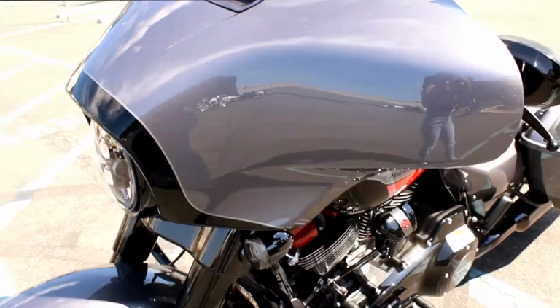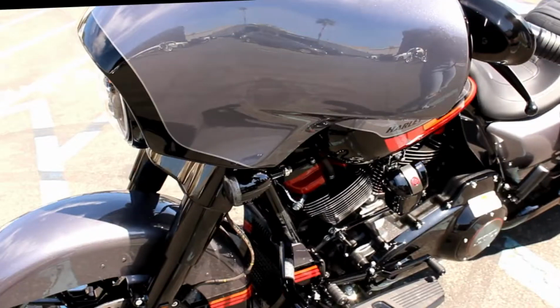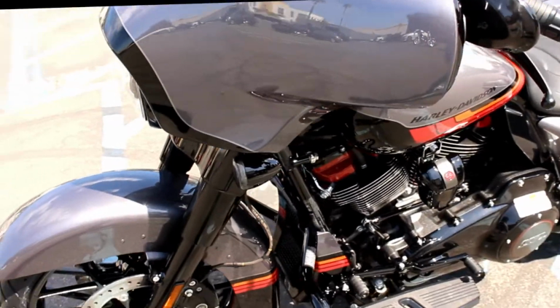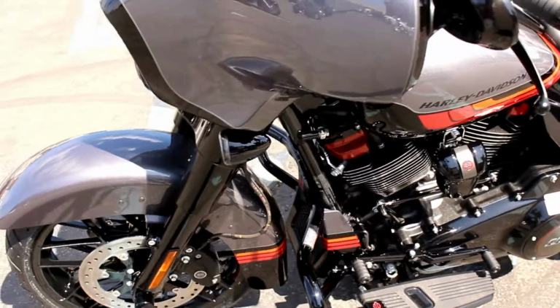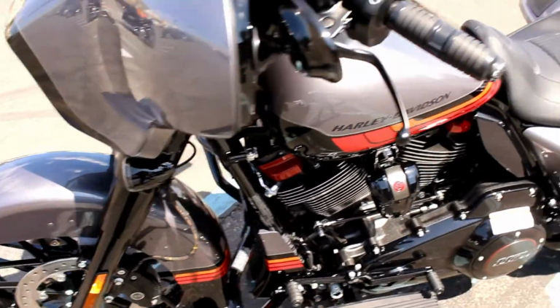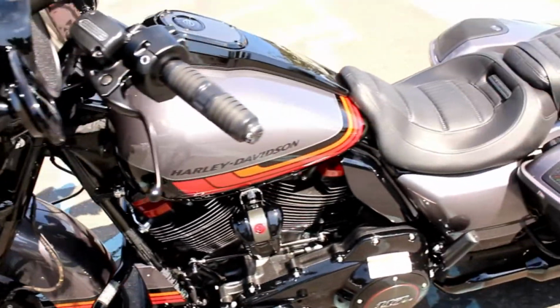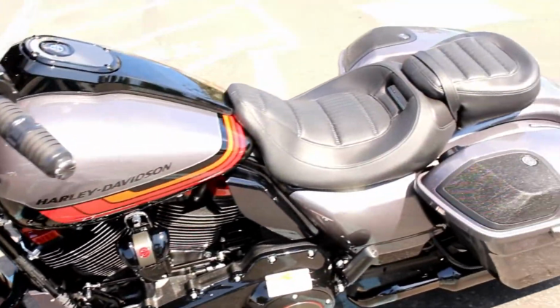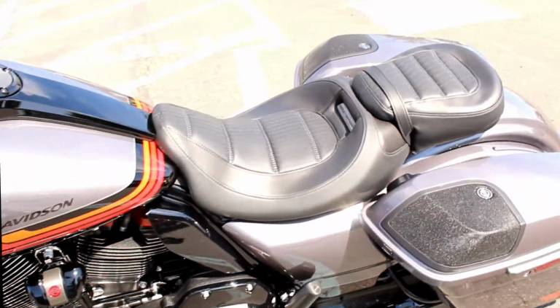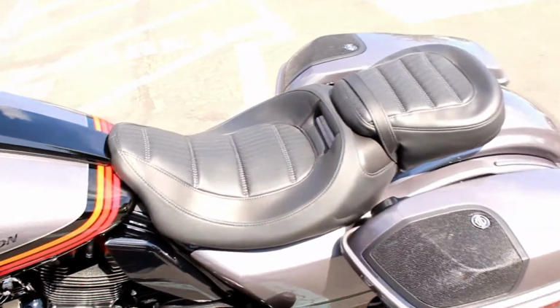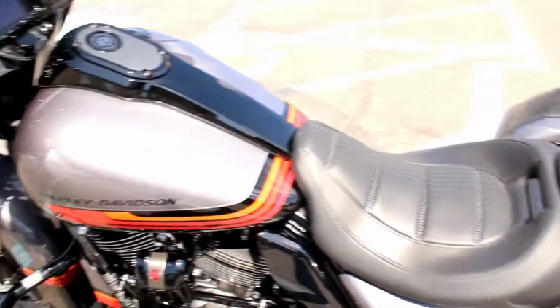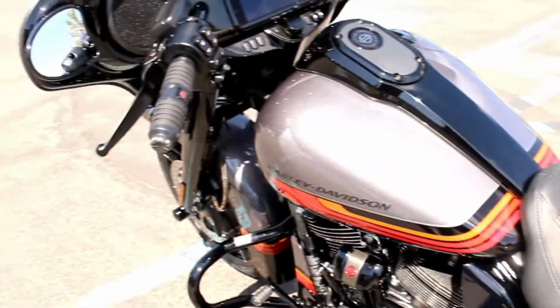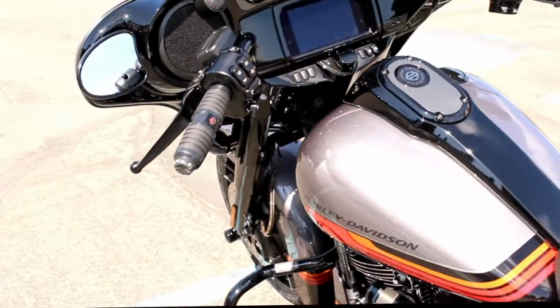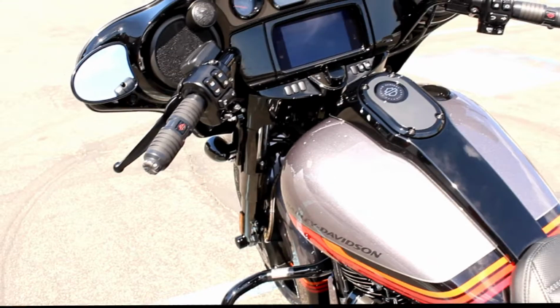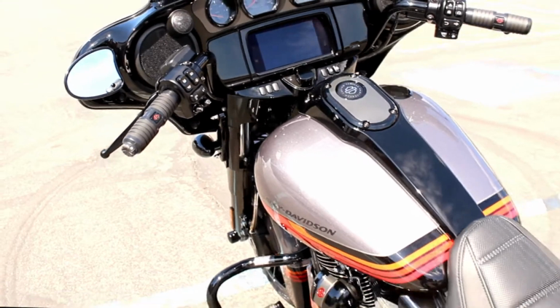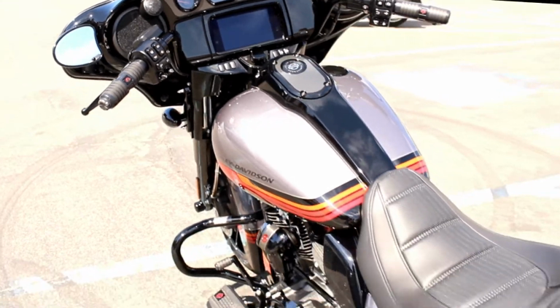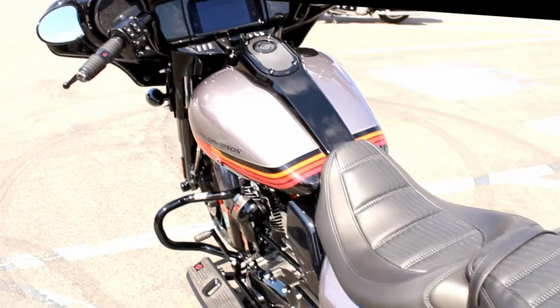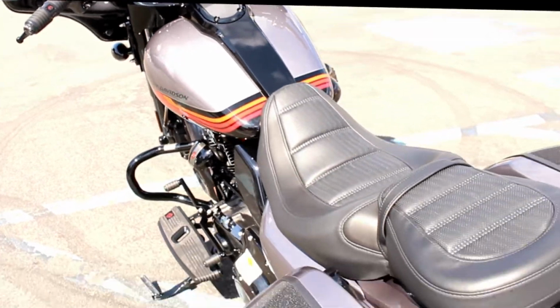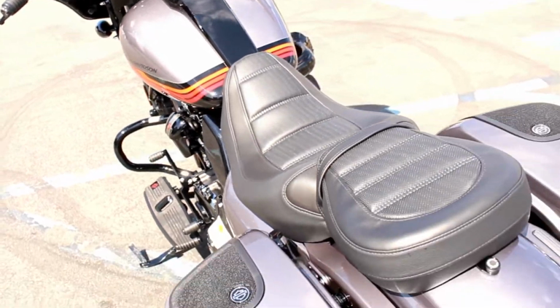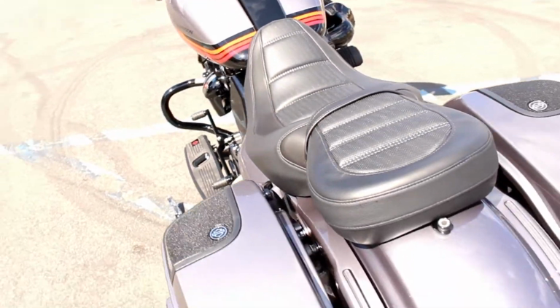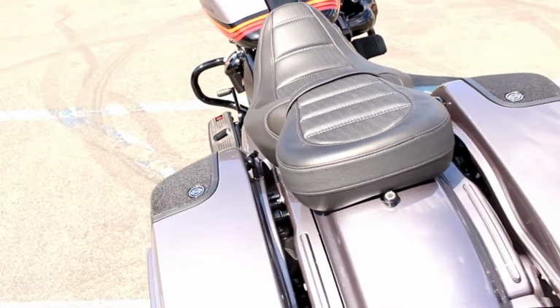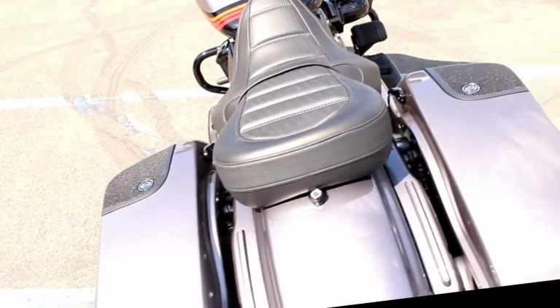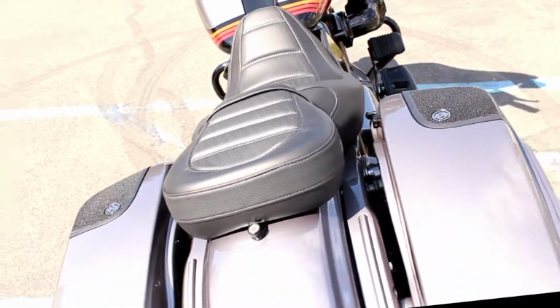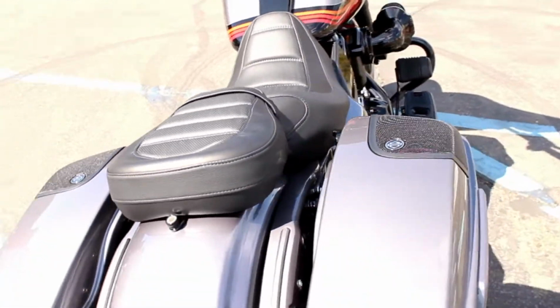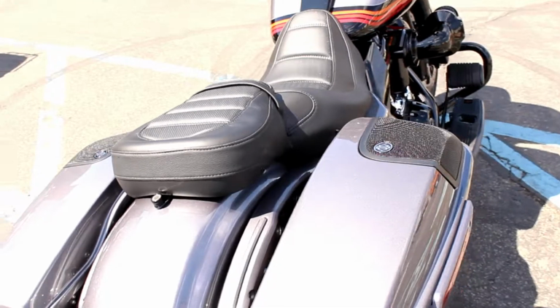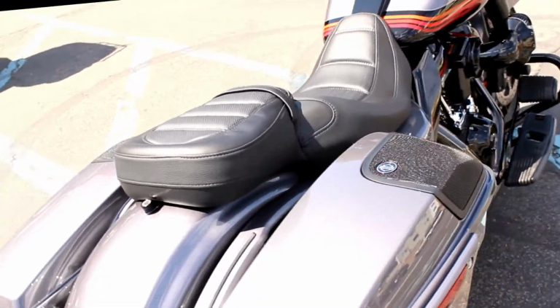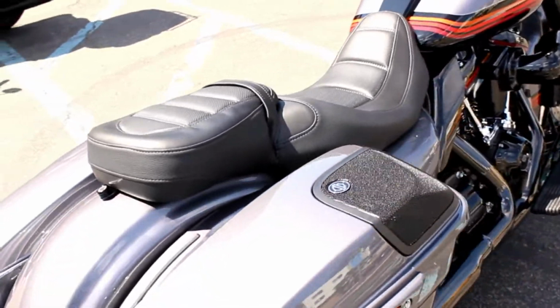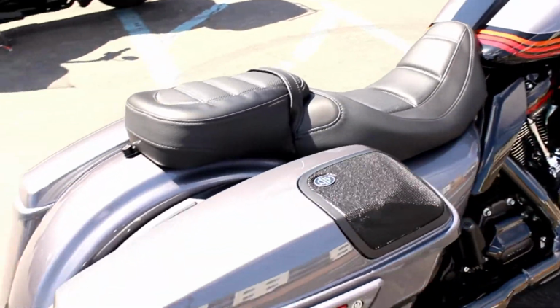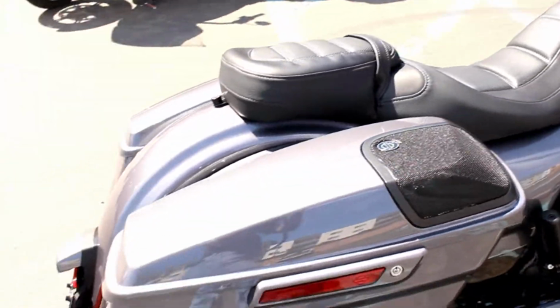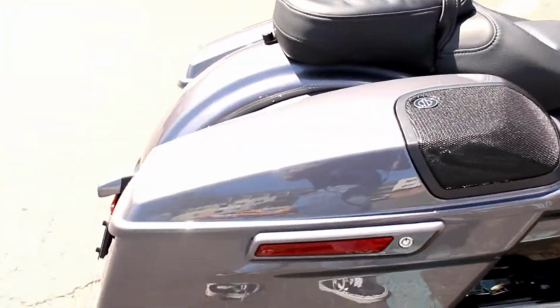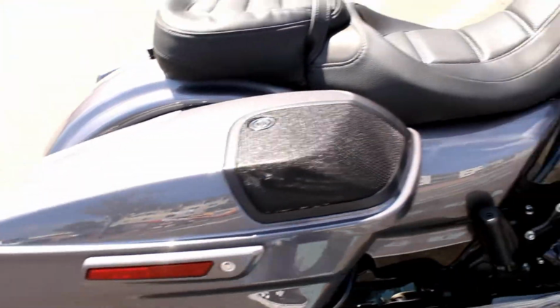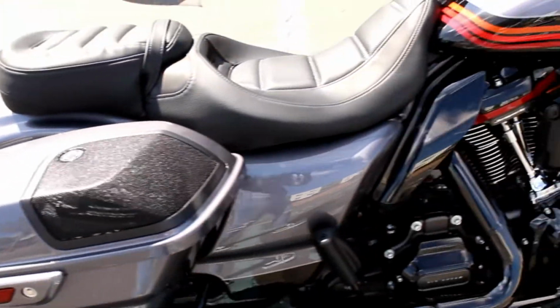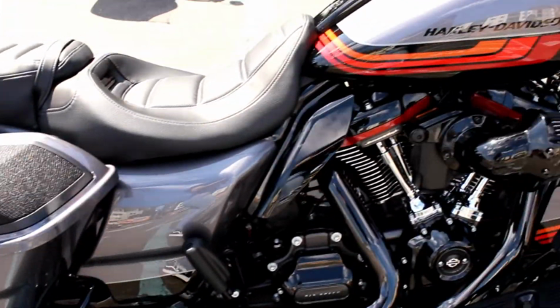It also comes with an engine guard, stage 2 boom audio, heated grips, reflex defensive rider system, navigation, cruise control, and a brand new color for 2020.